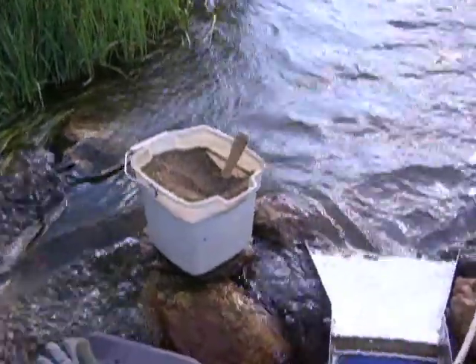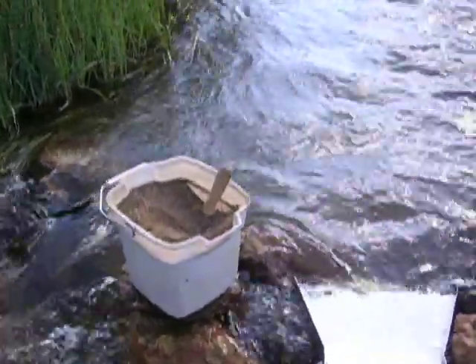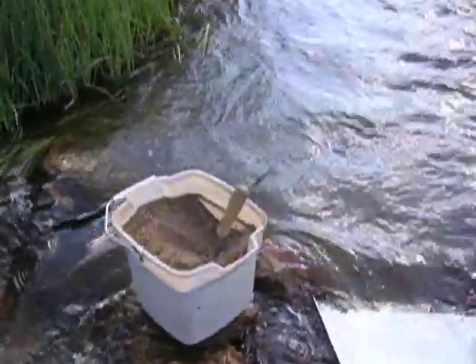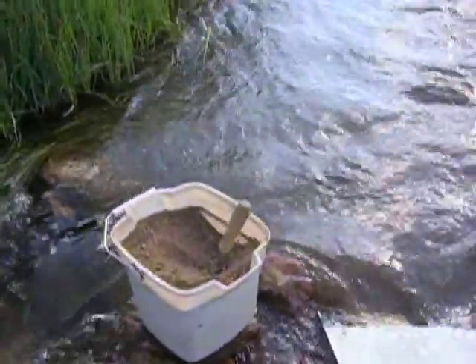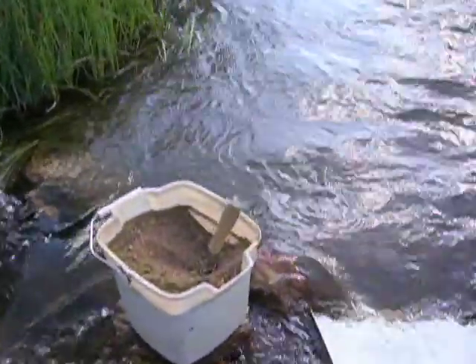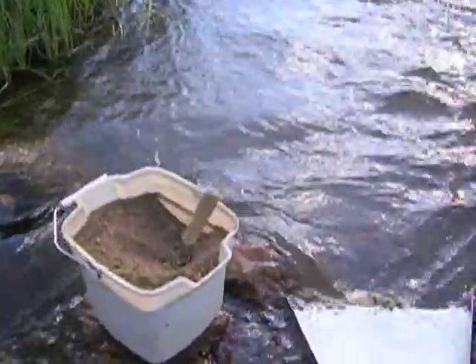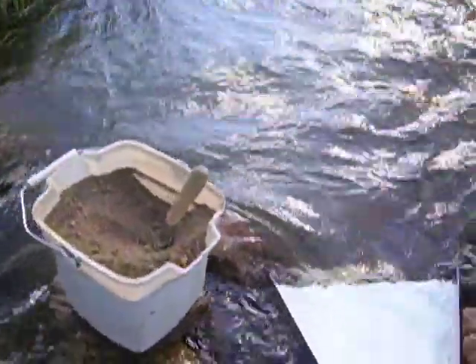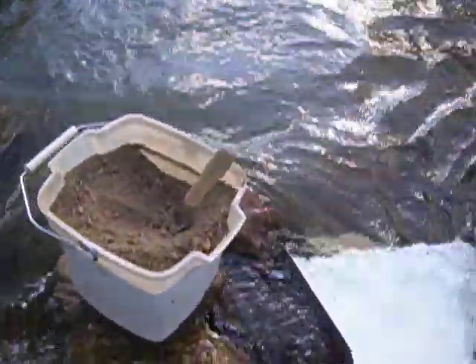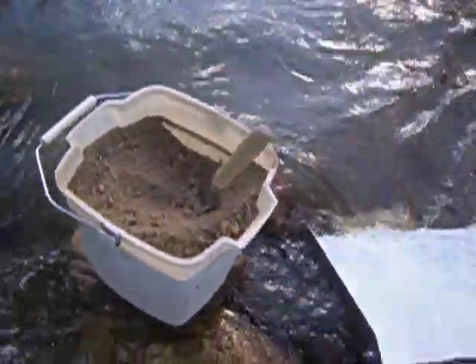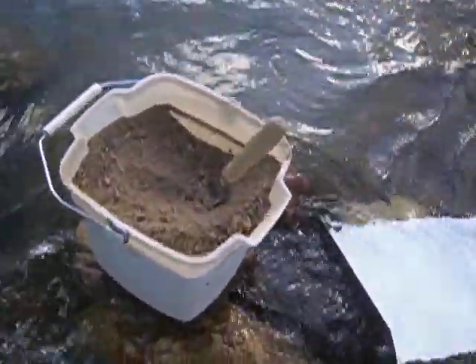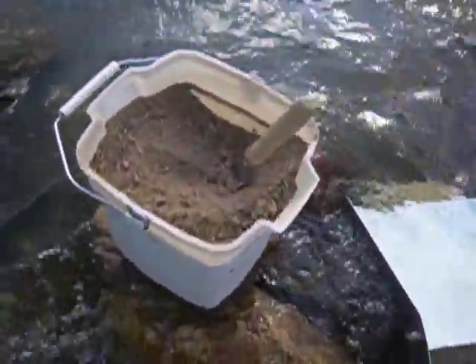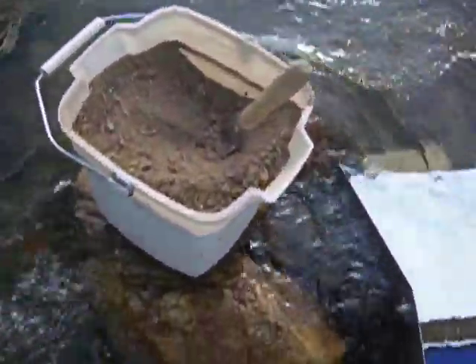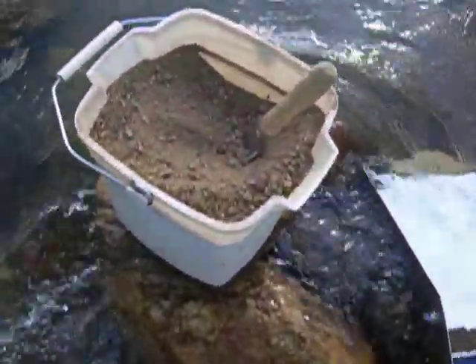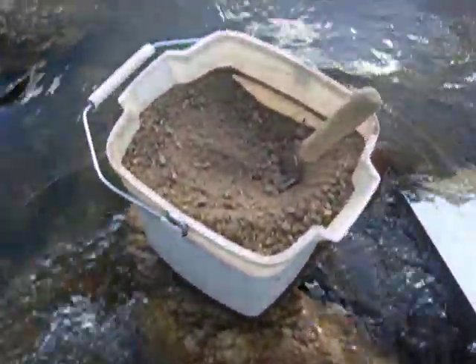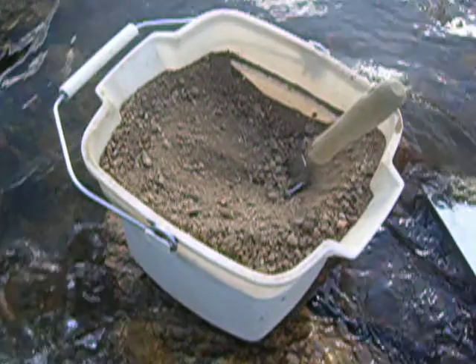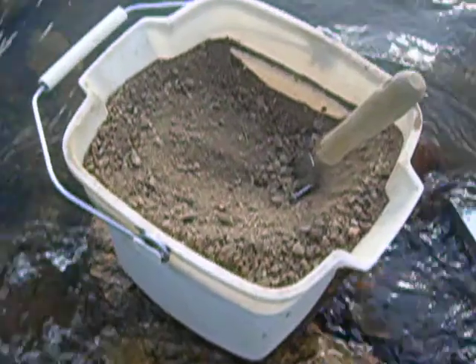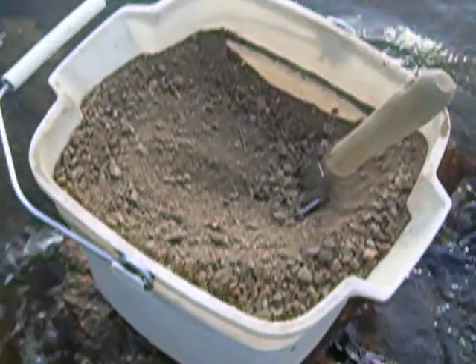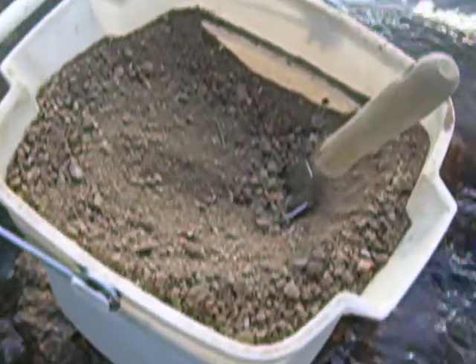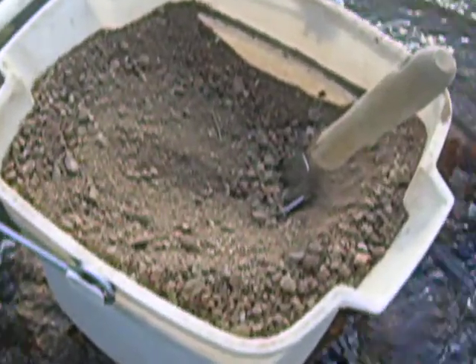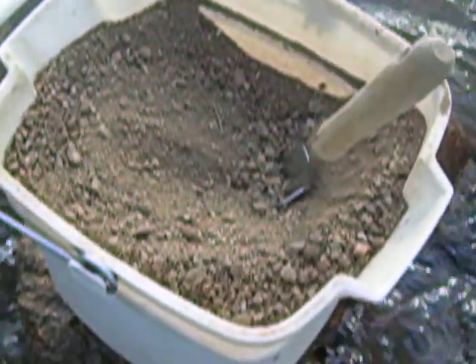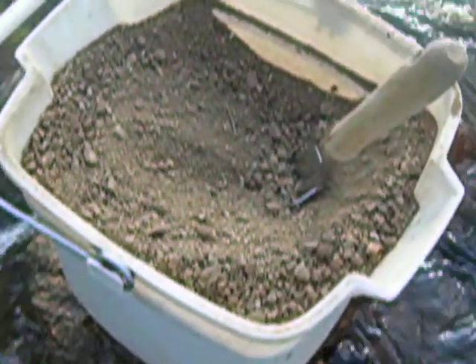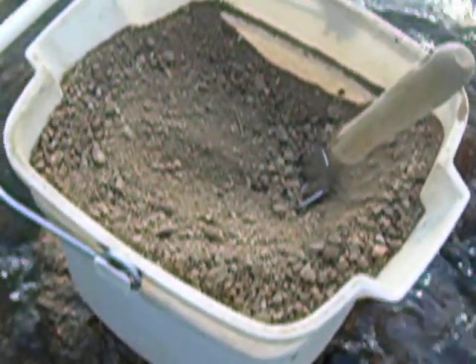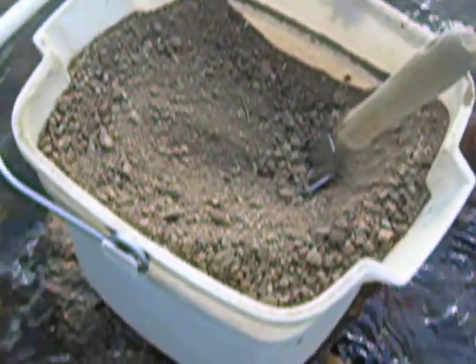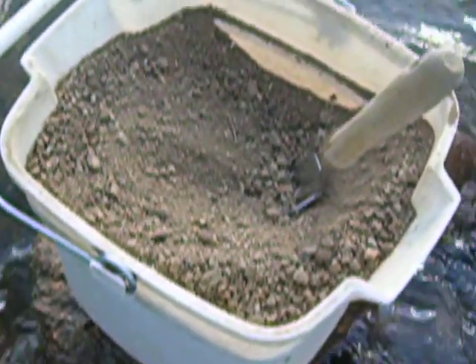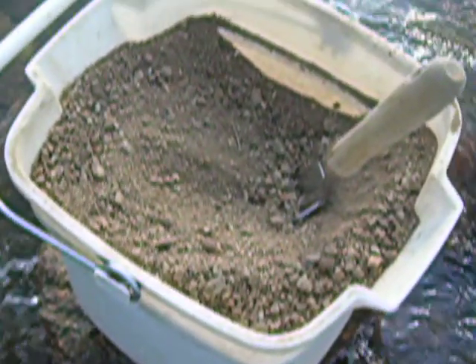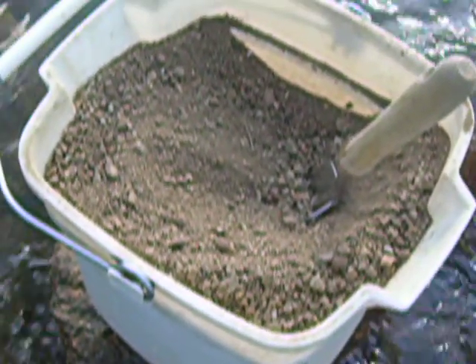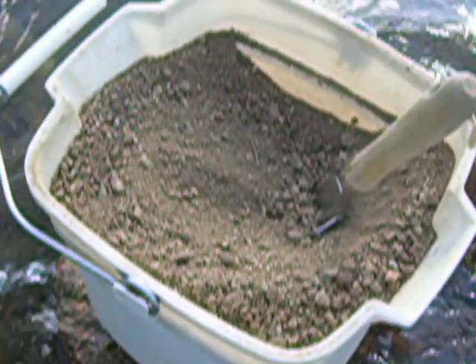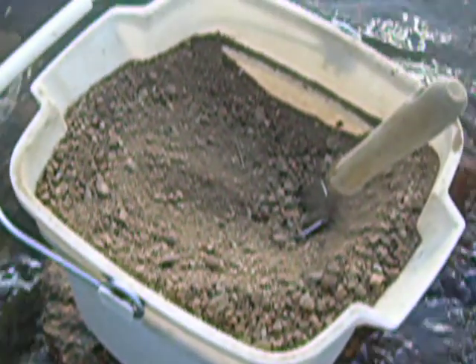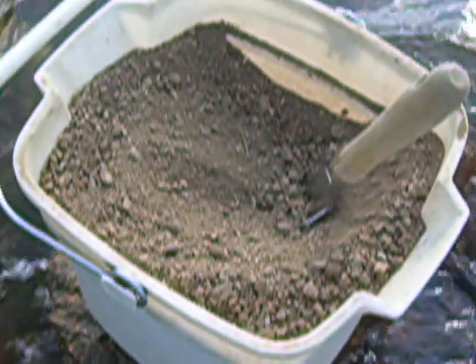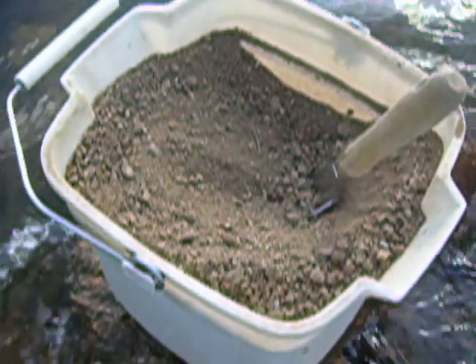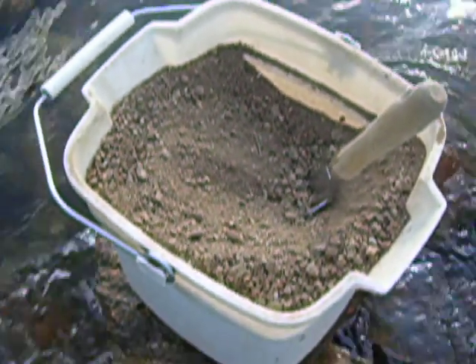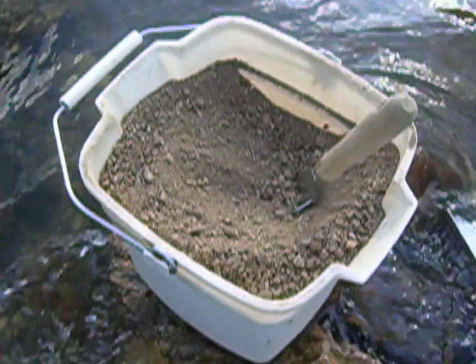I've been using my sluice magnet and rare earth magnet to pull out most of the magnetite before I get it down here. Just incredible amounts of magnetite up in that gulch.